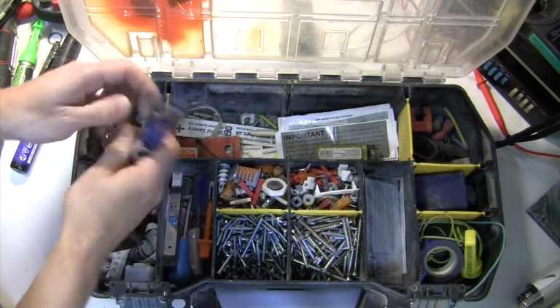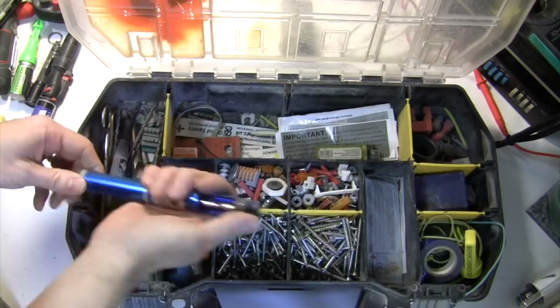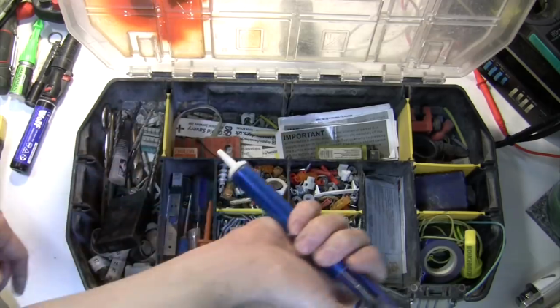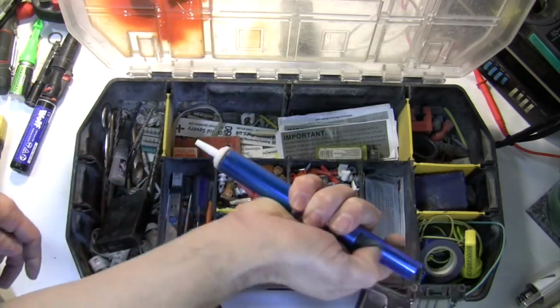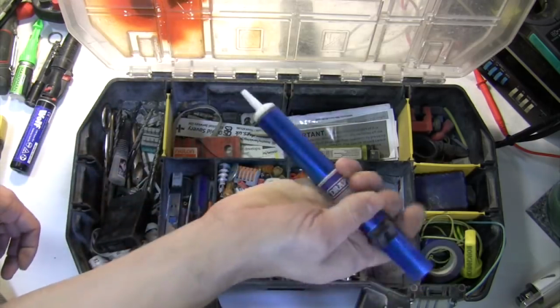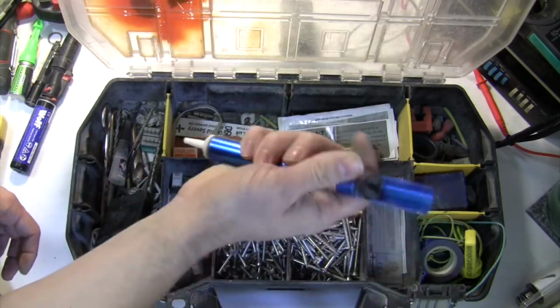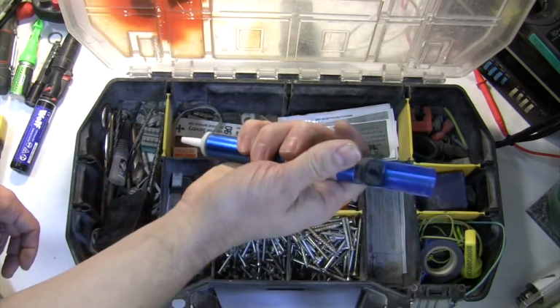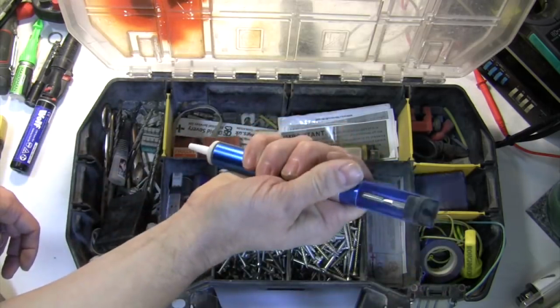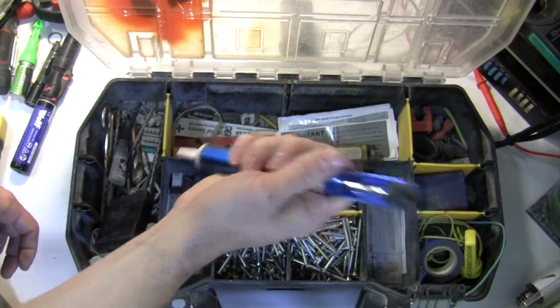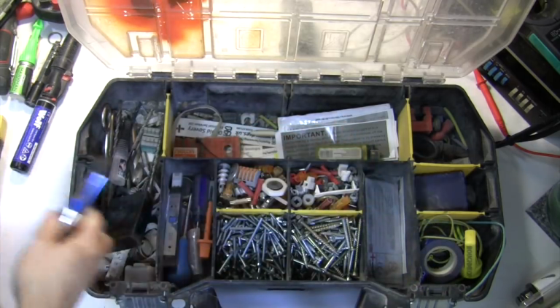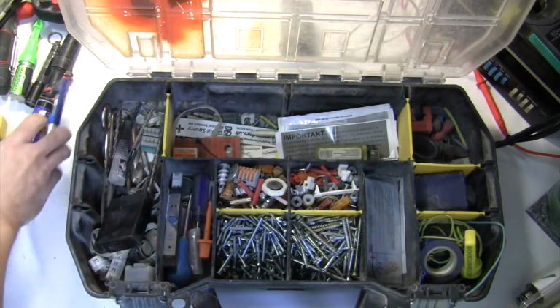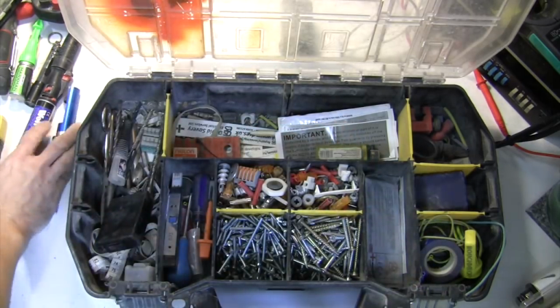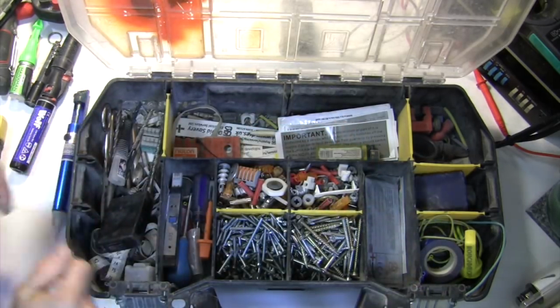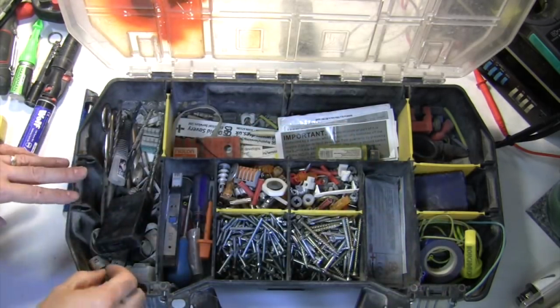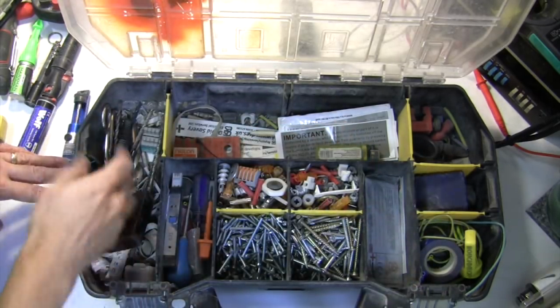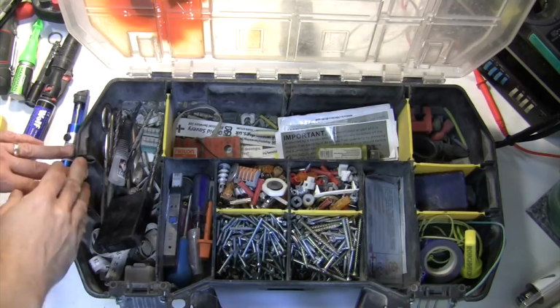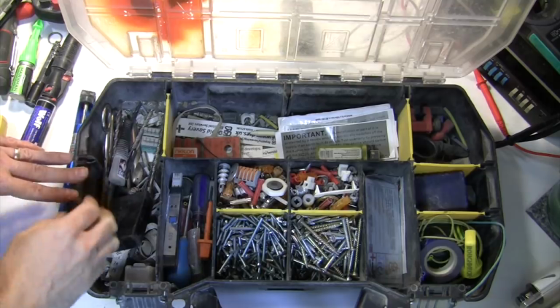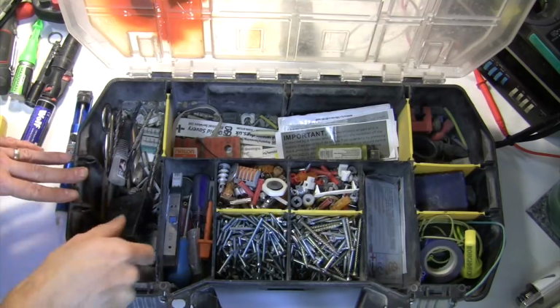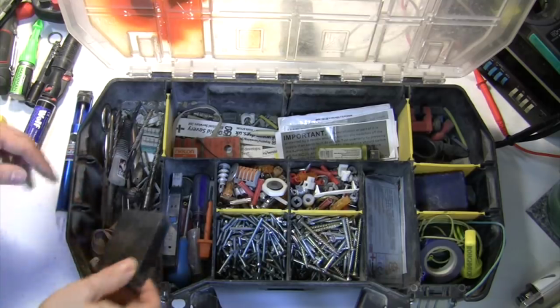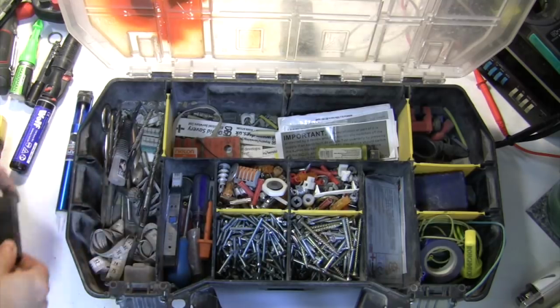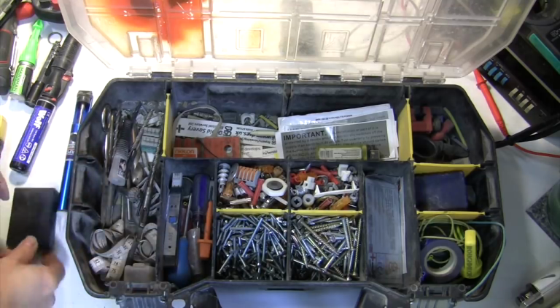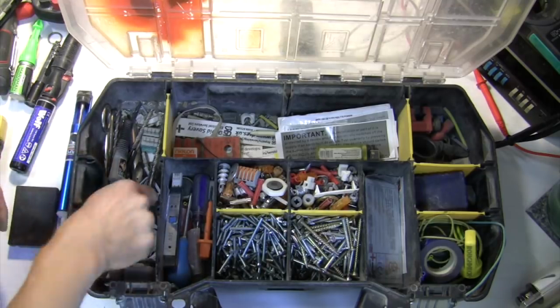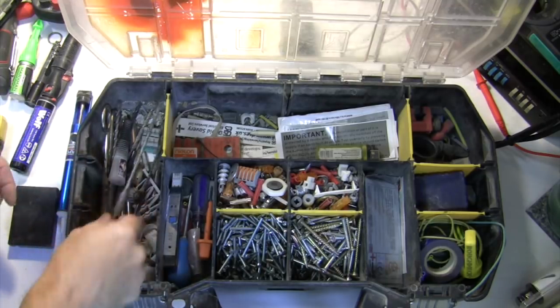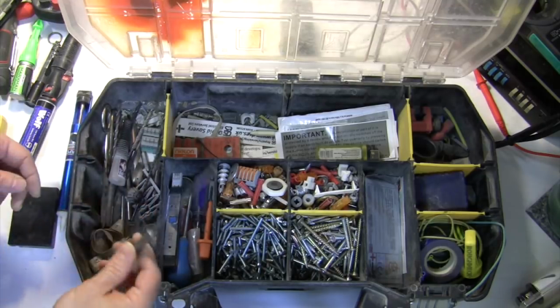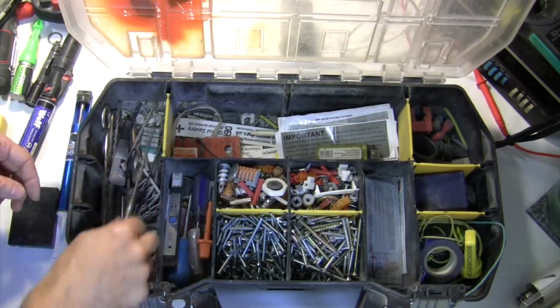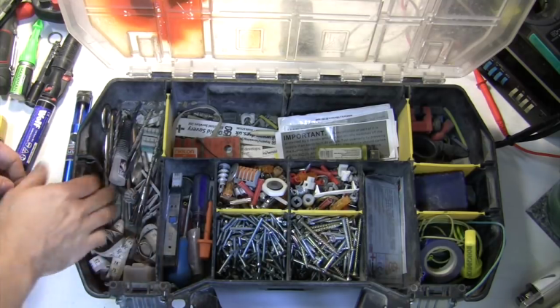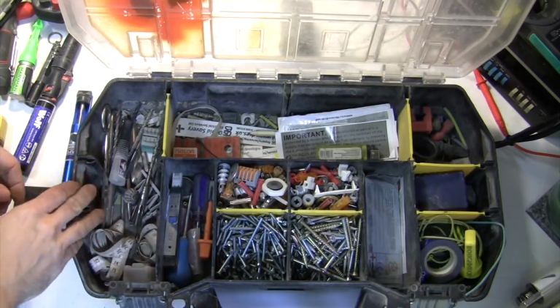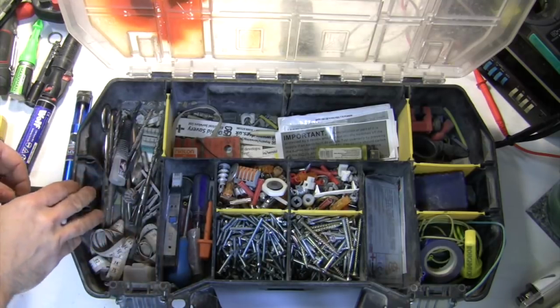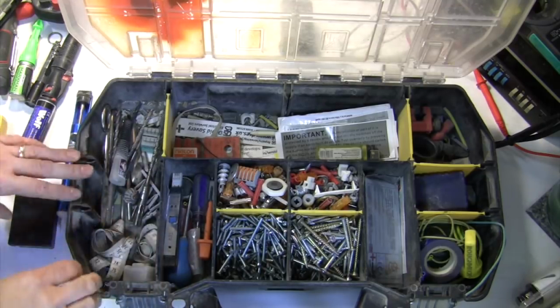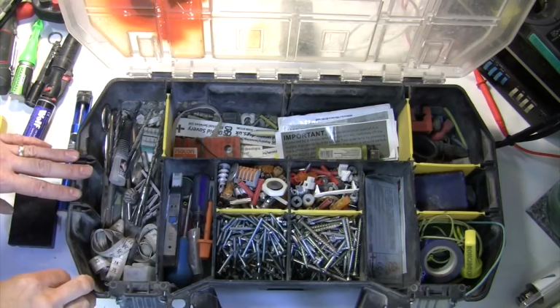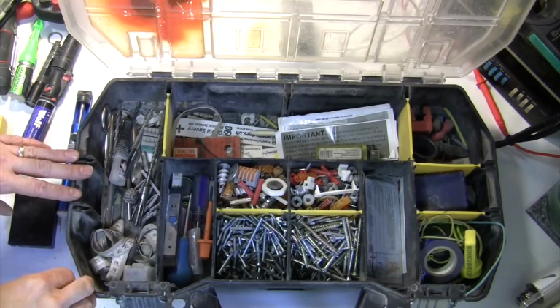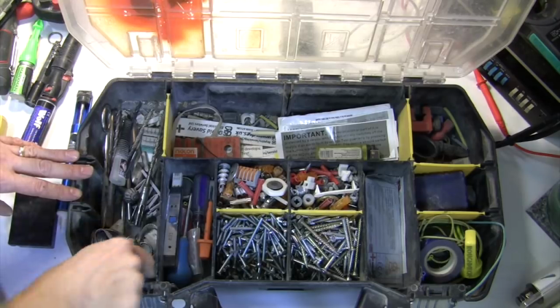A solder sucker for sucking up your solder. And then it's just various screws, drill bits, scissors, glue, and so on in there. There are some ear plugs there as well.